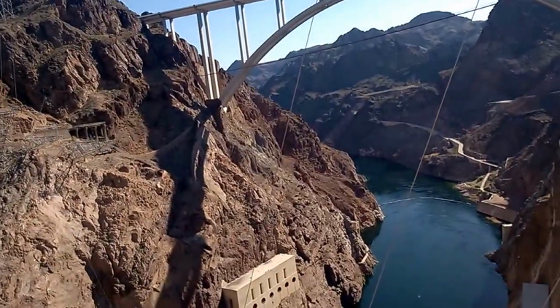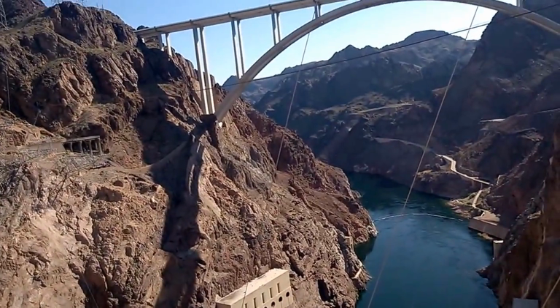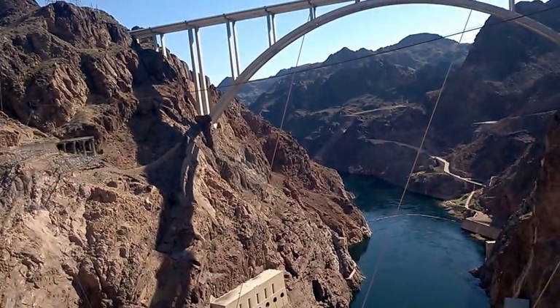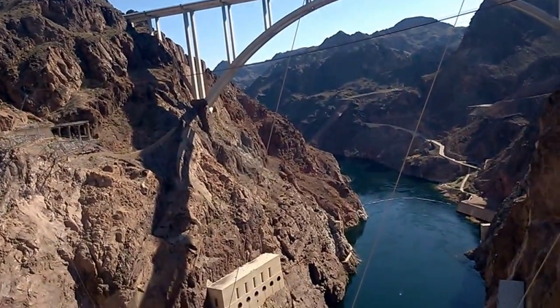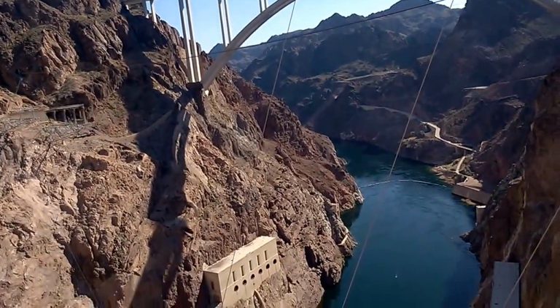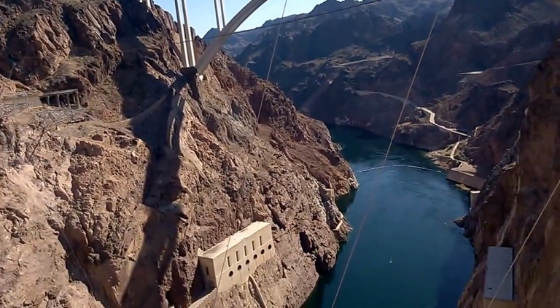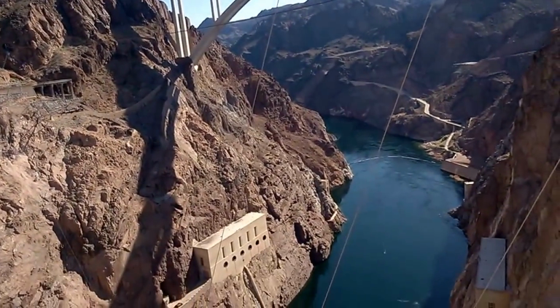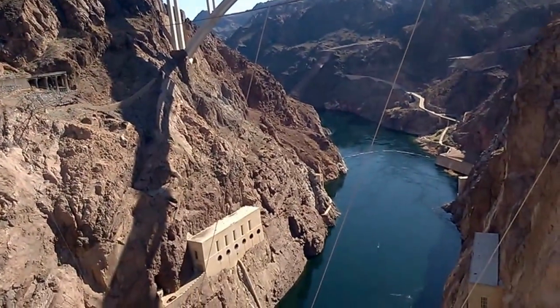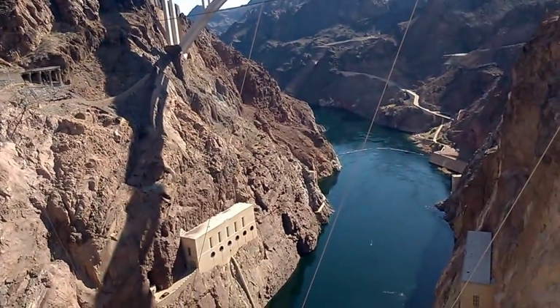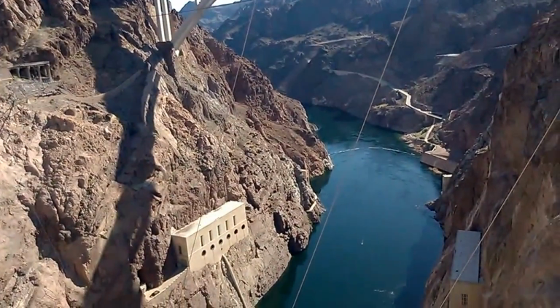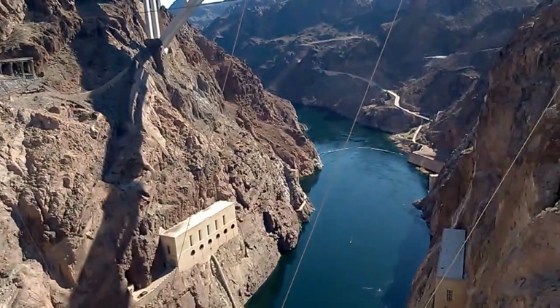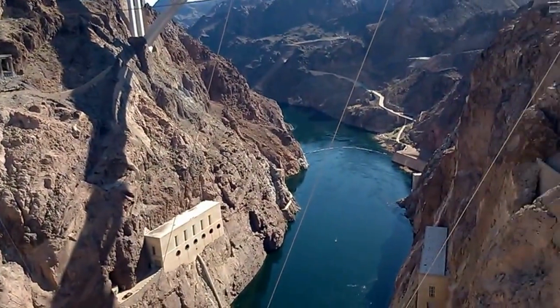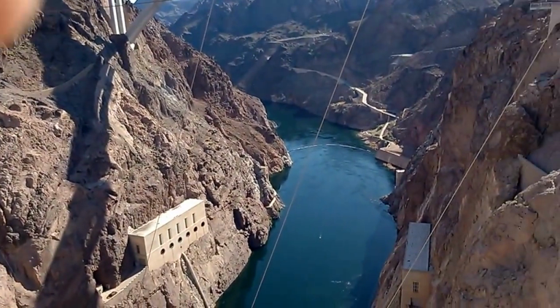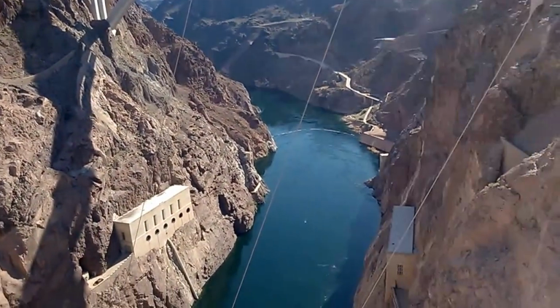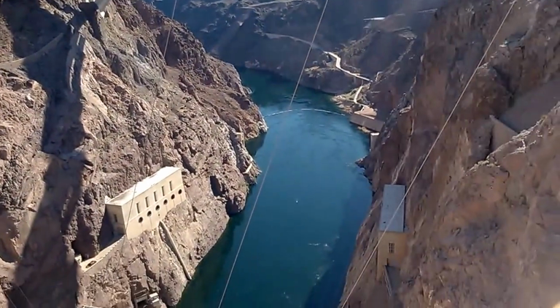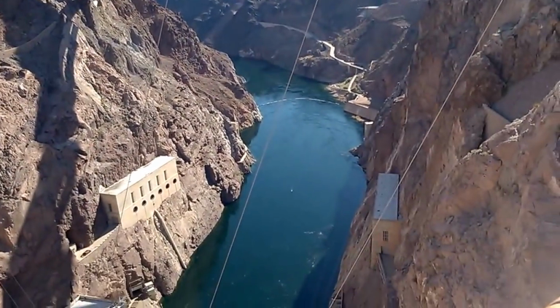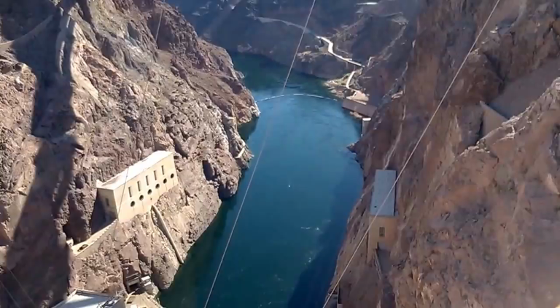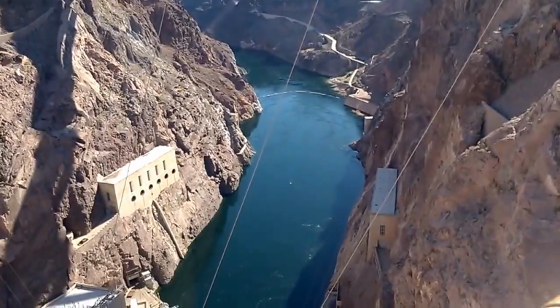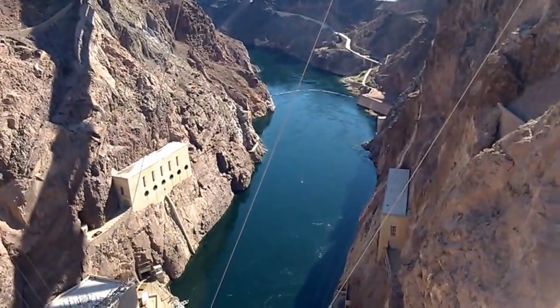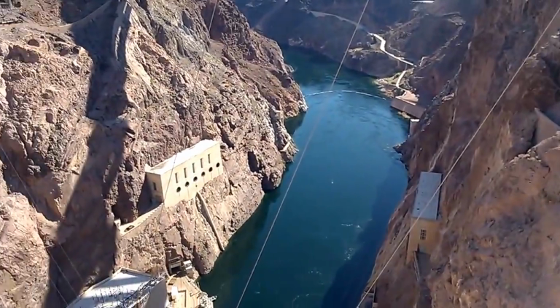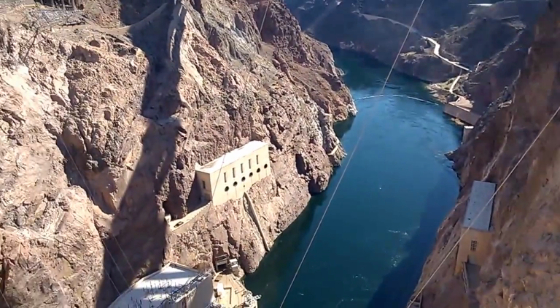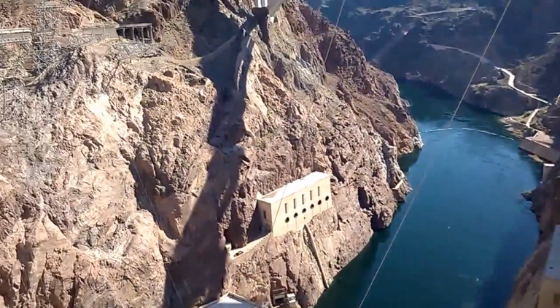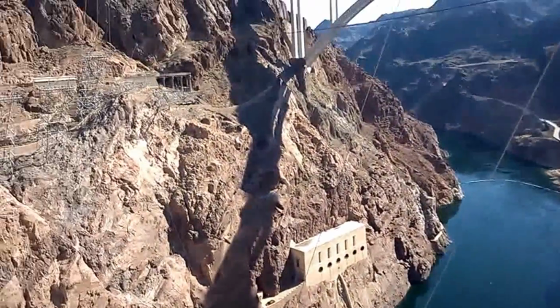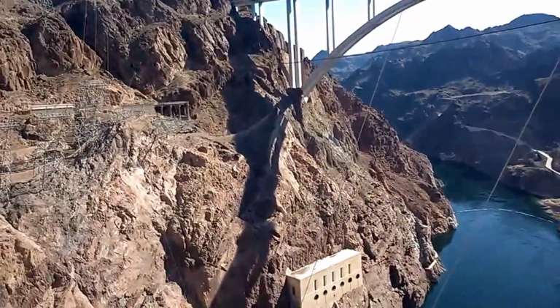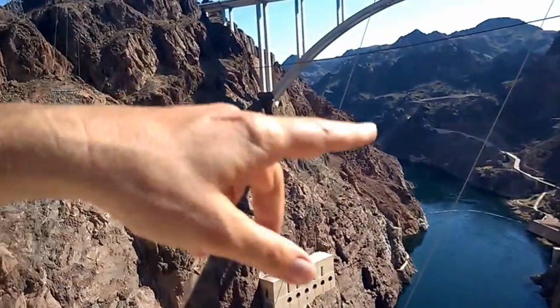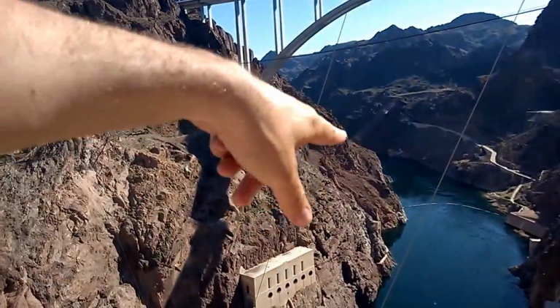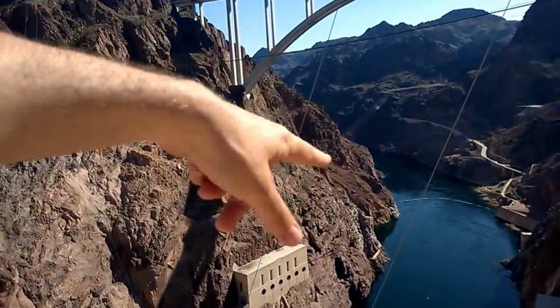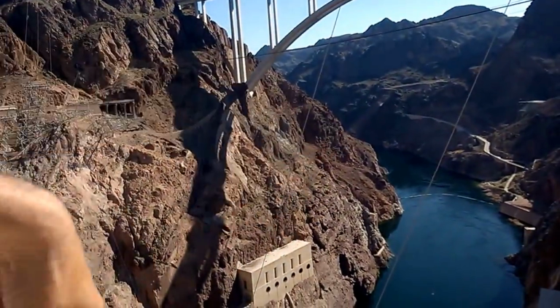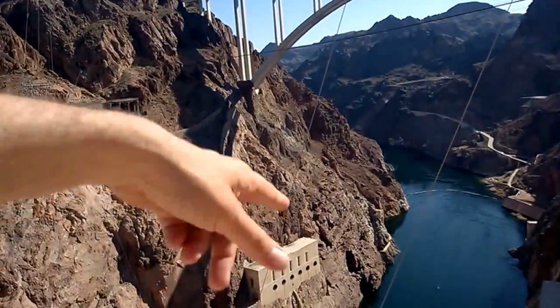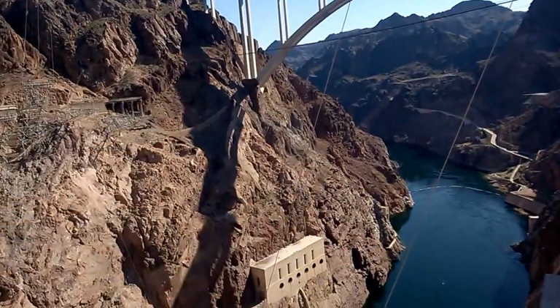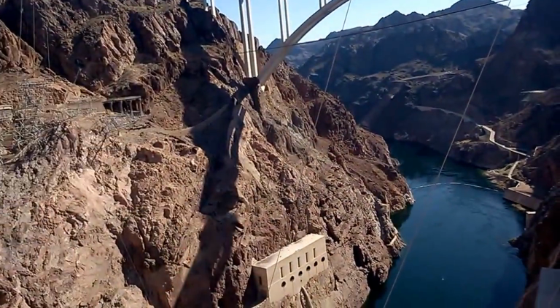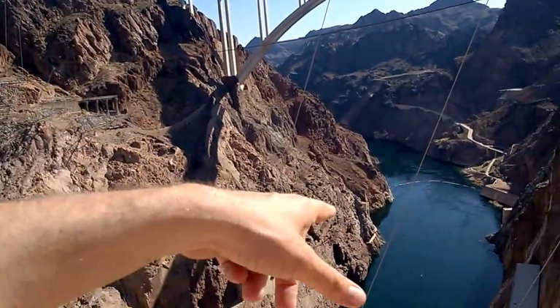I heard there's seven-foot catfish living down there. Seriously. Because there's like extra nutrition? What is that?